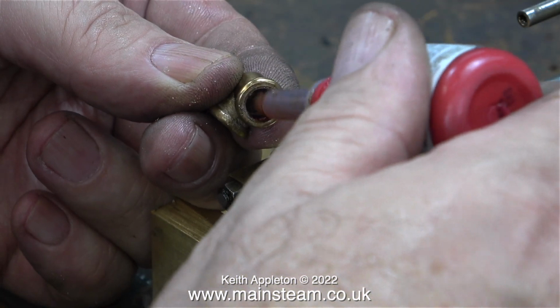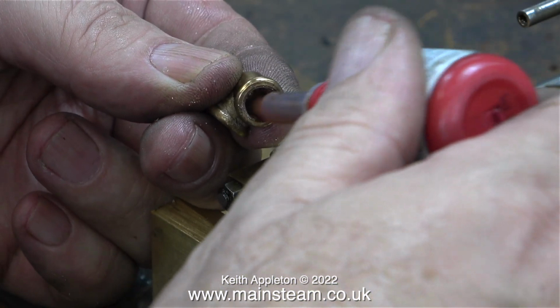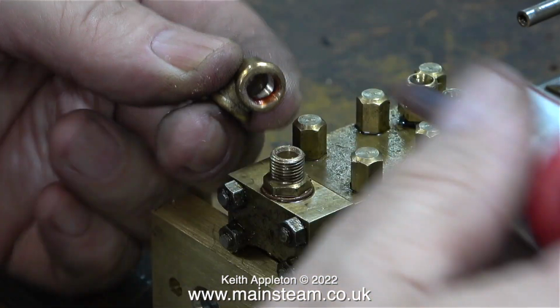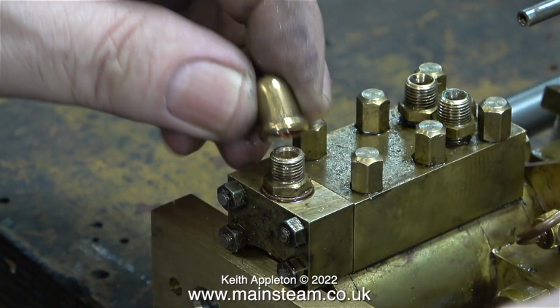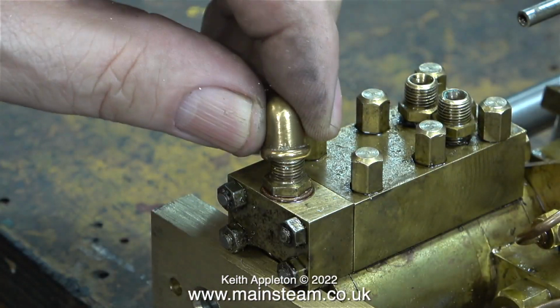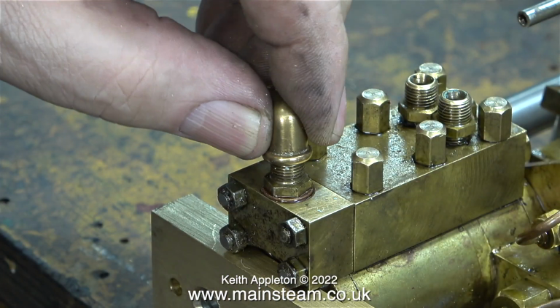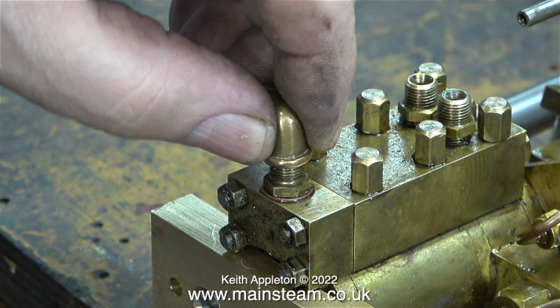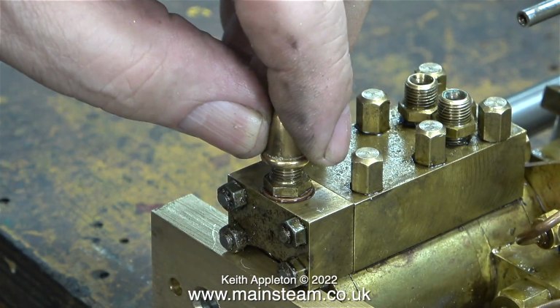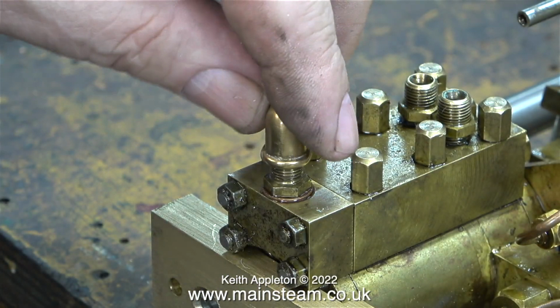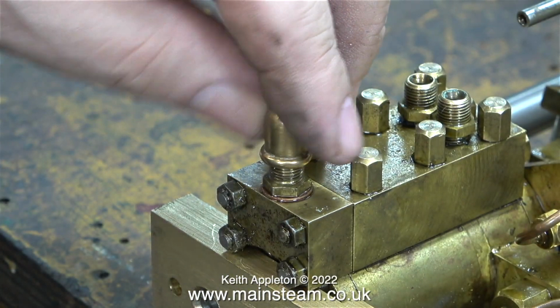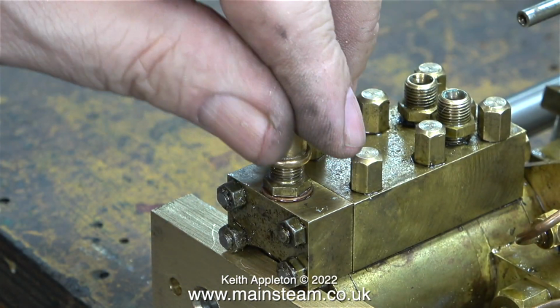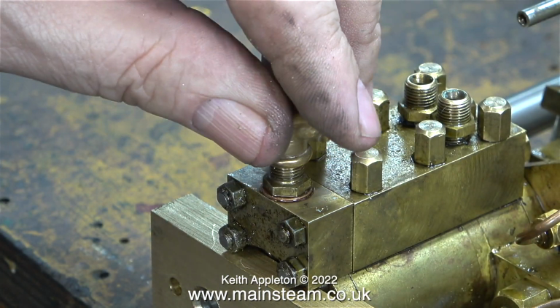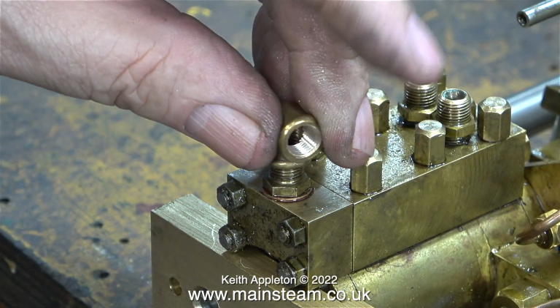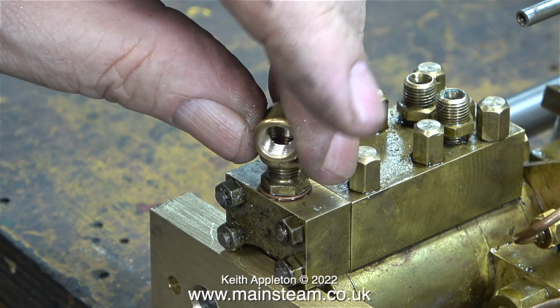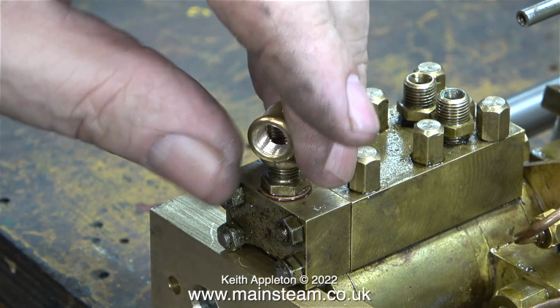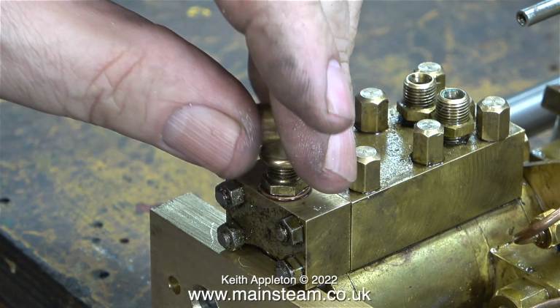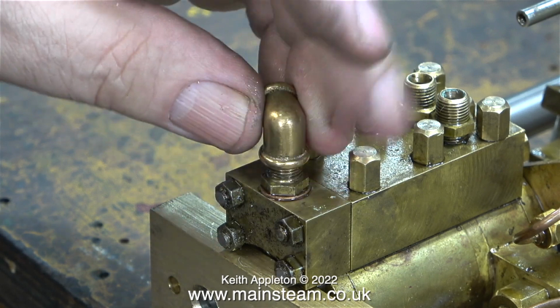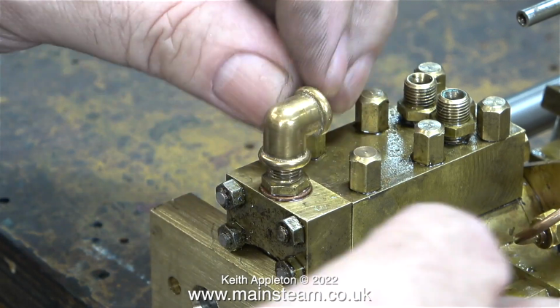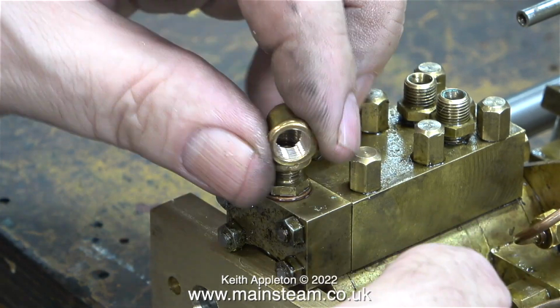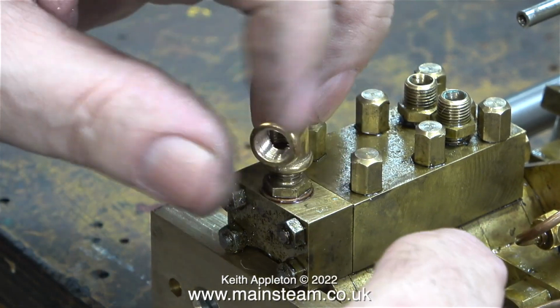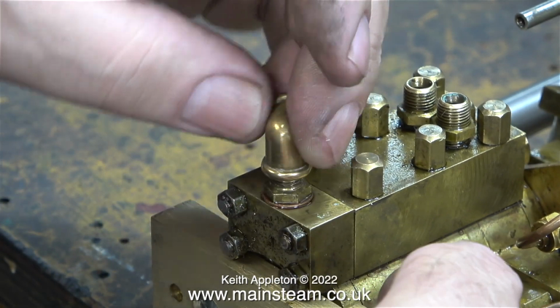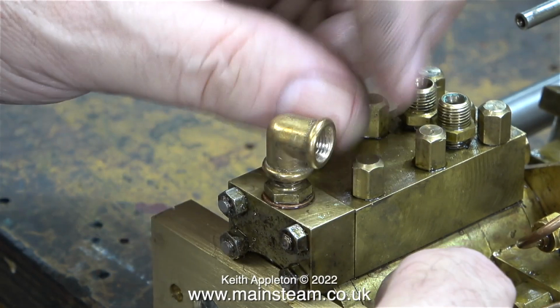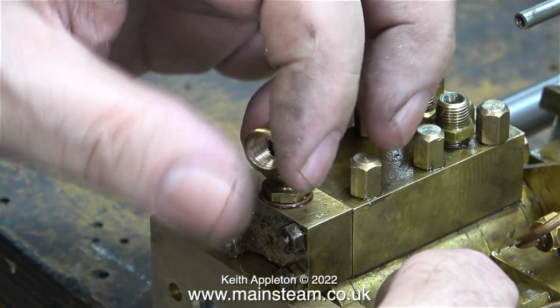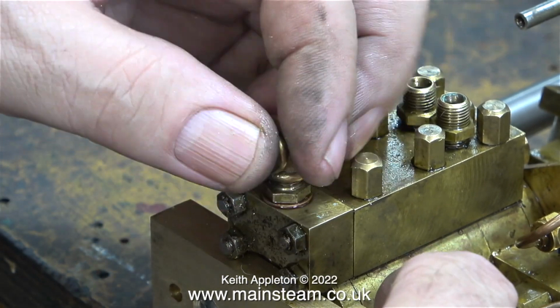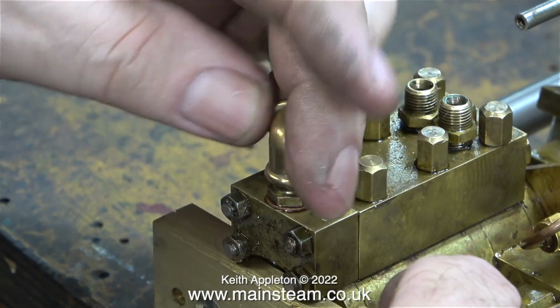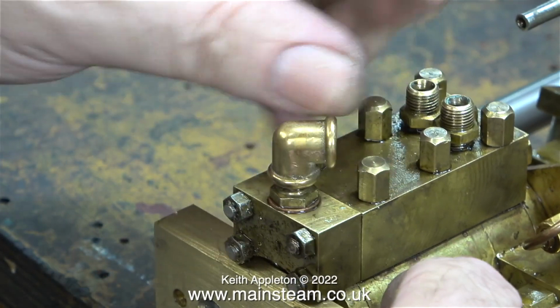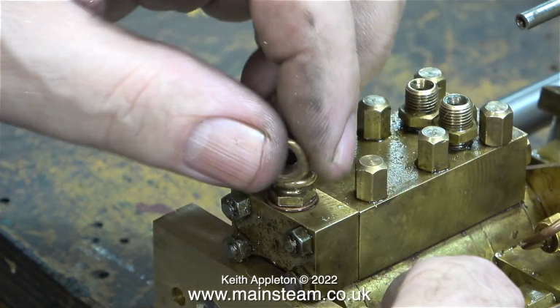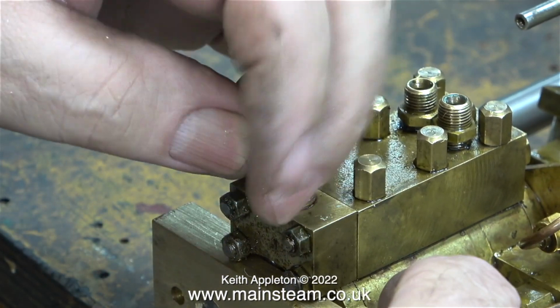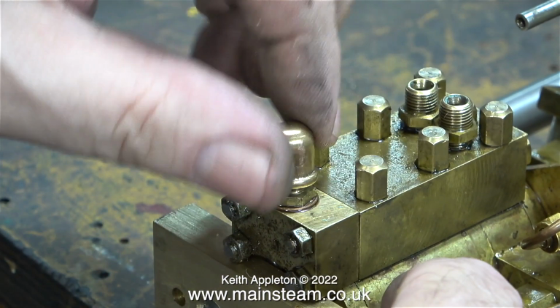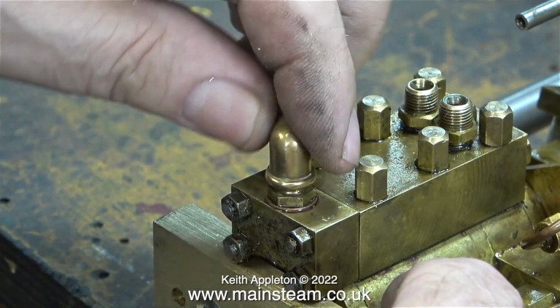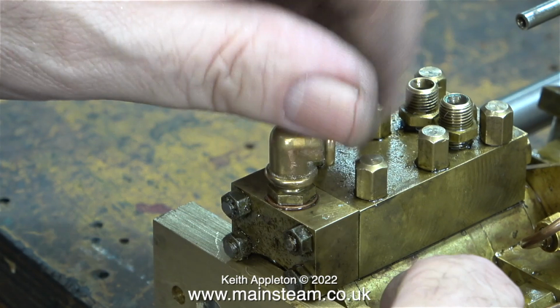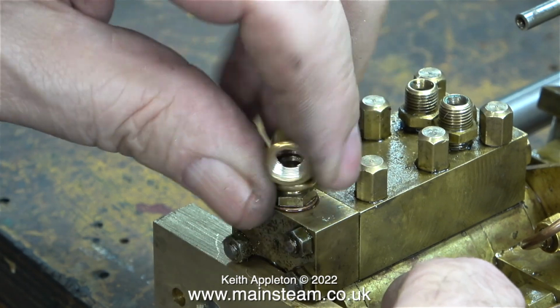This is a 90 degree elbow — a PM Research 90 degree elbow — and I drilled it out tapping size for five sixteenths by 32 threads per inch.